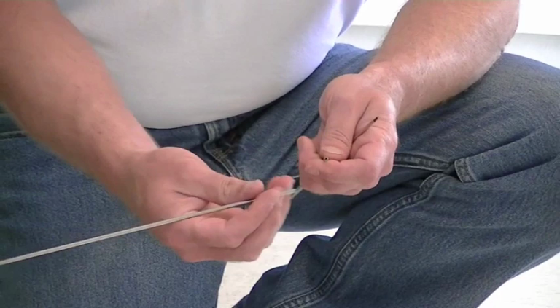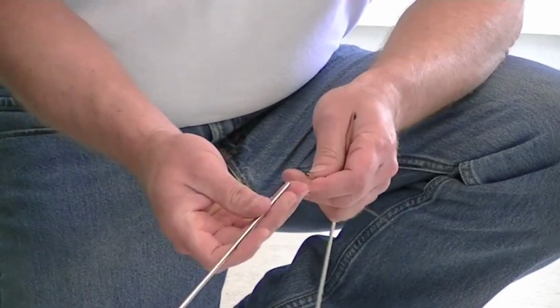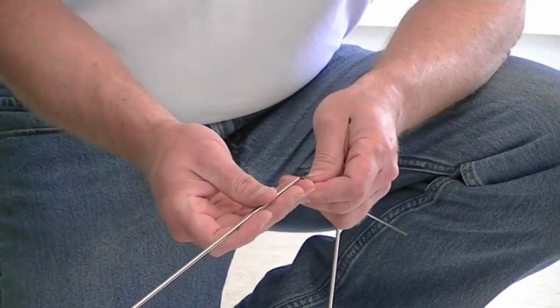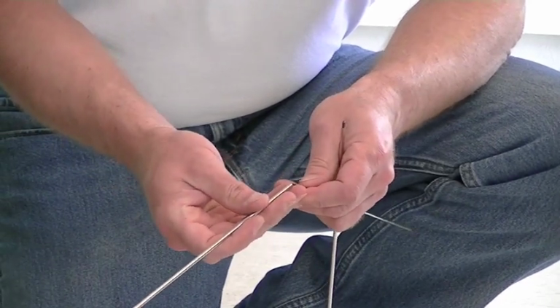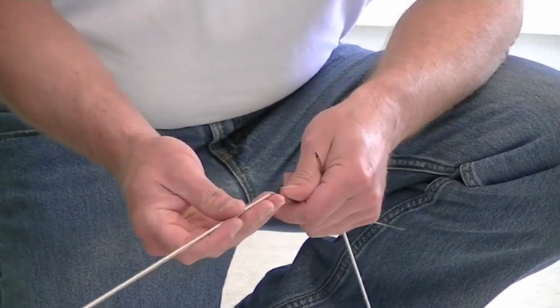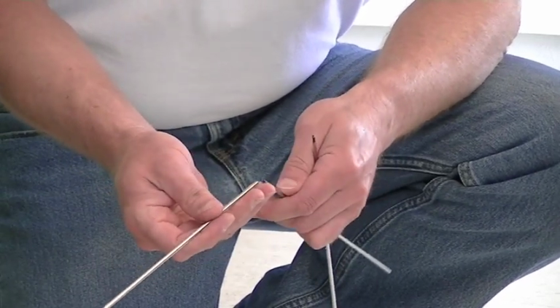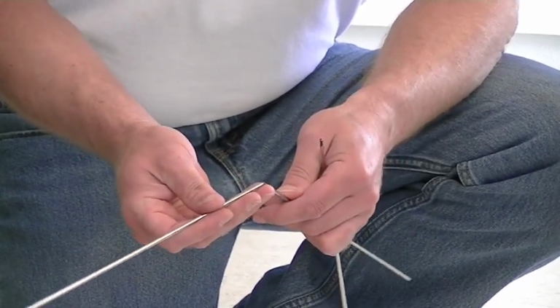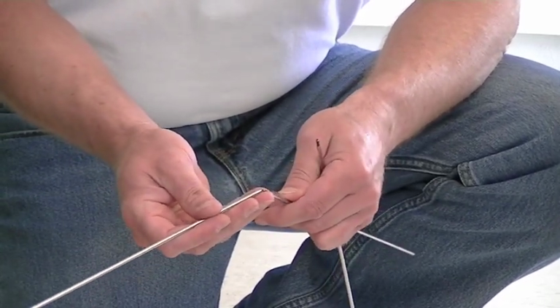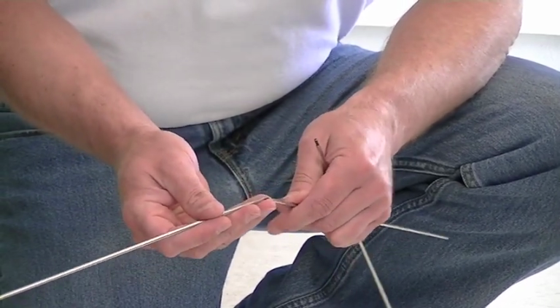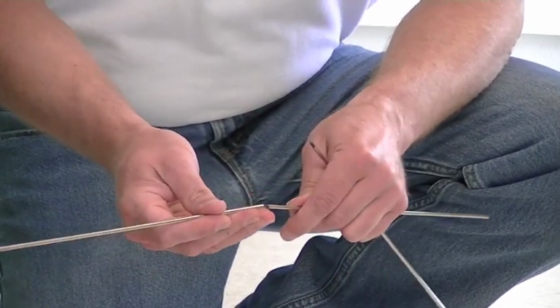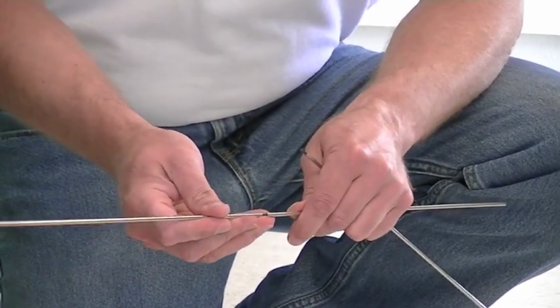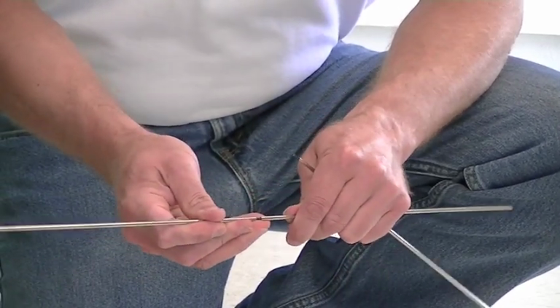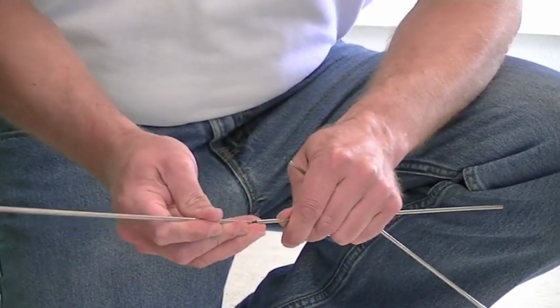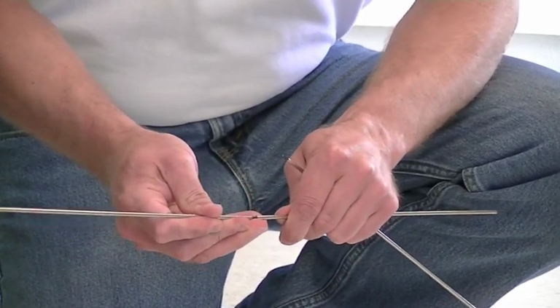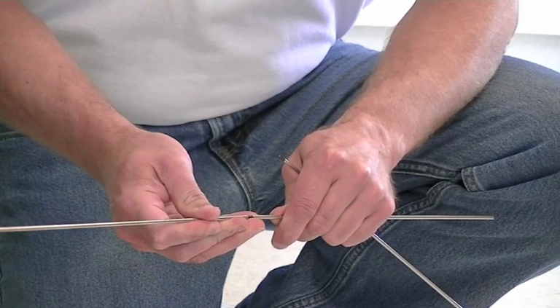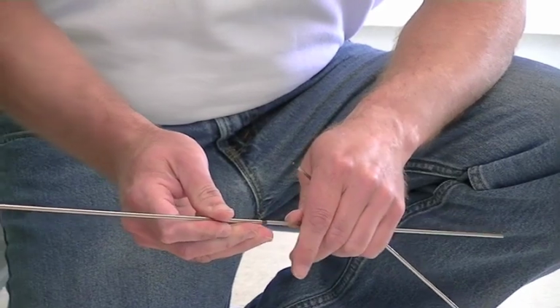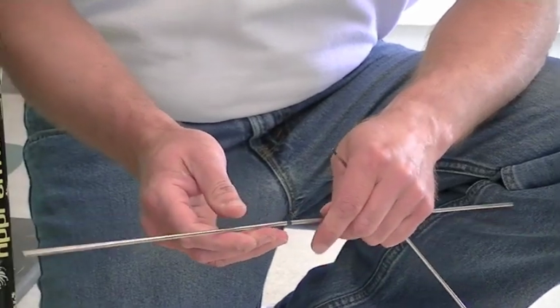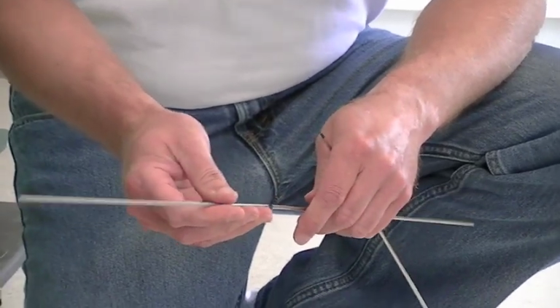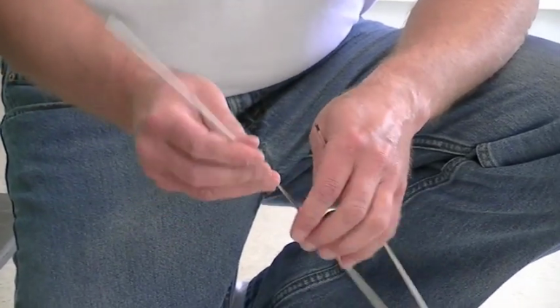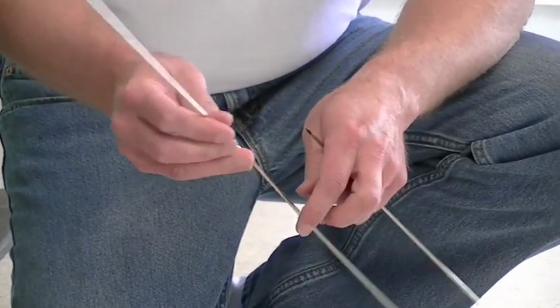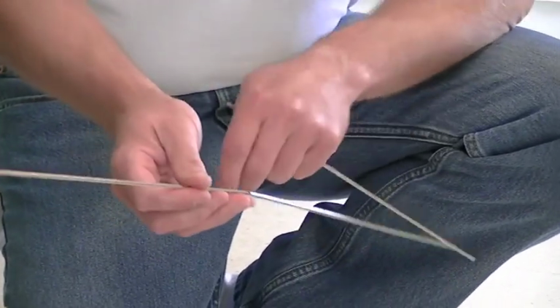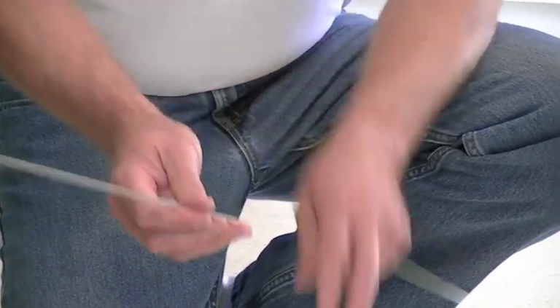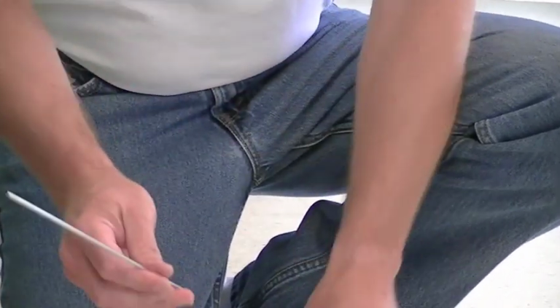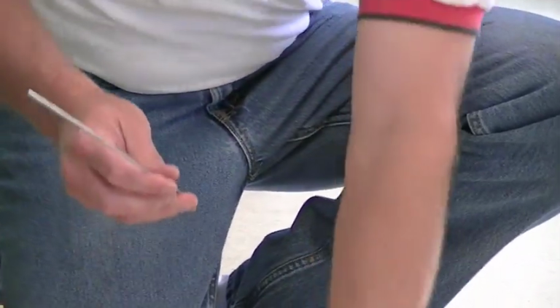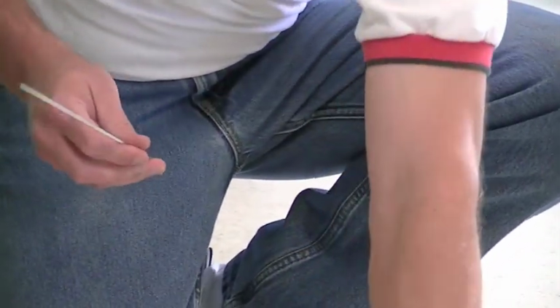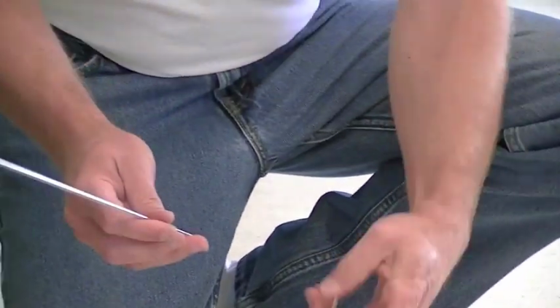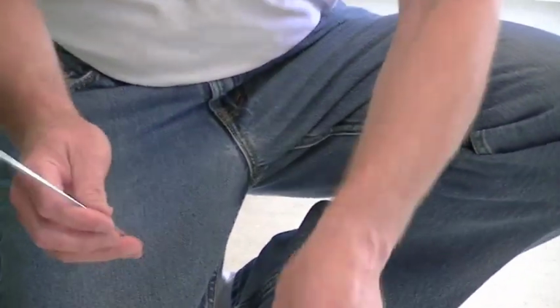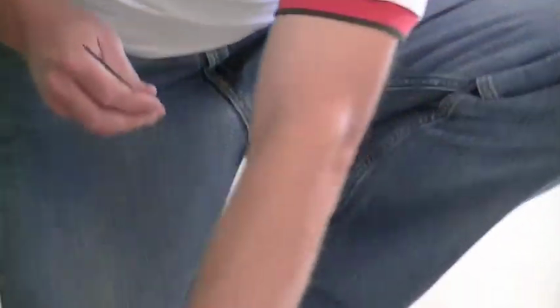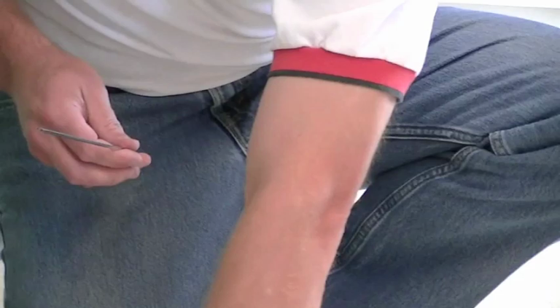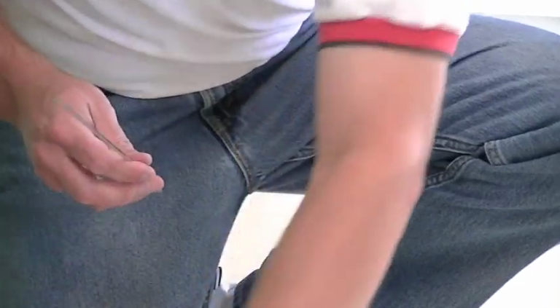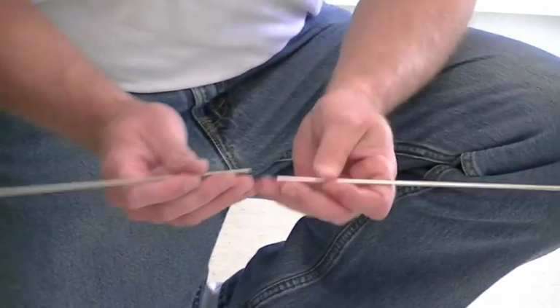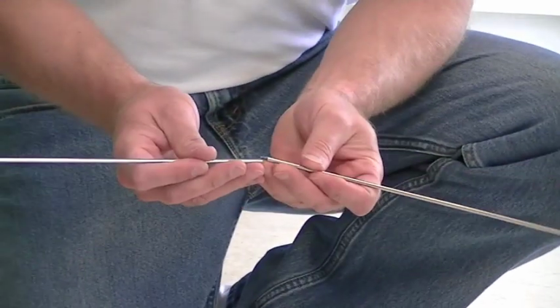But to get them started, what you do is you have to get the end inside the hole. And basically, that's all you need to do is to get it just started.